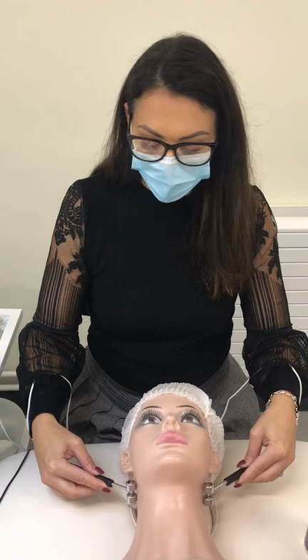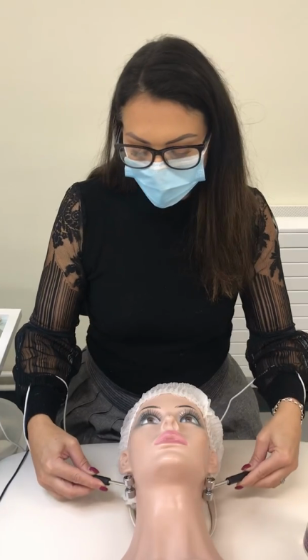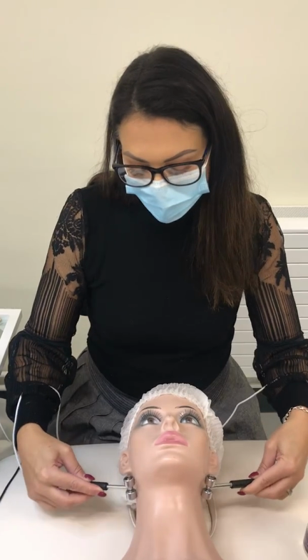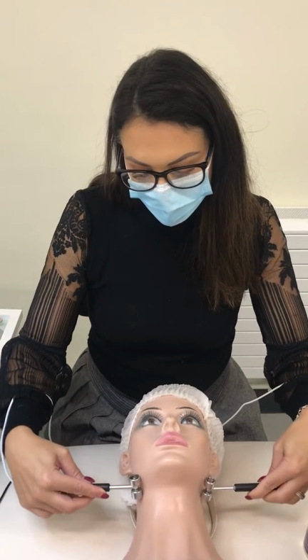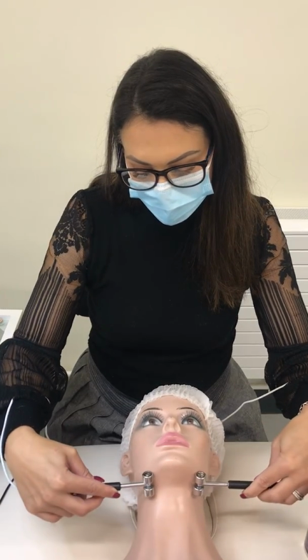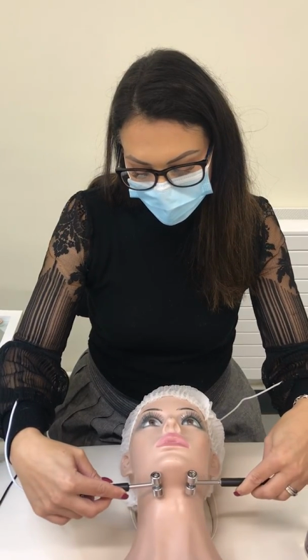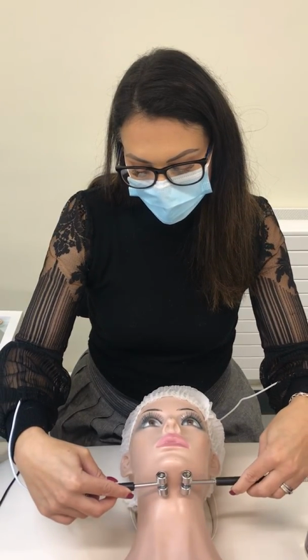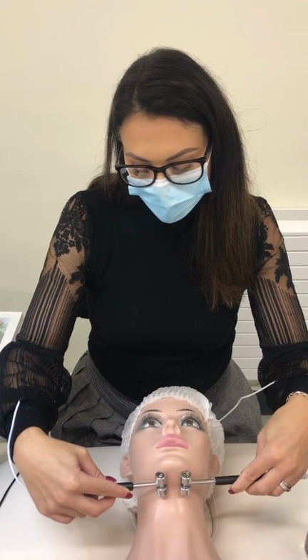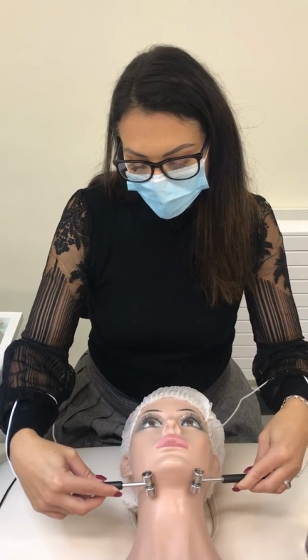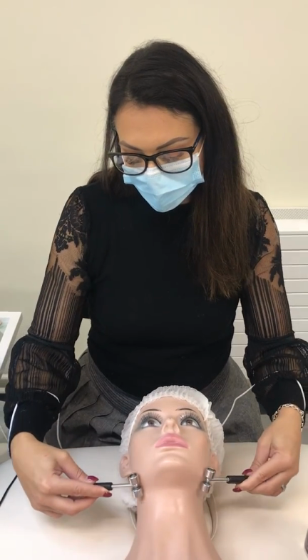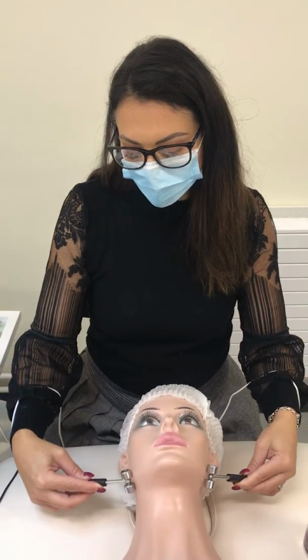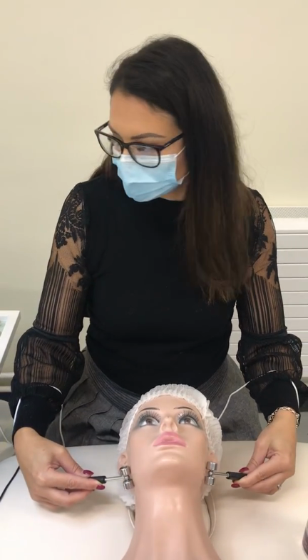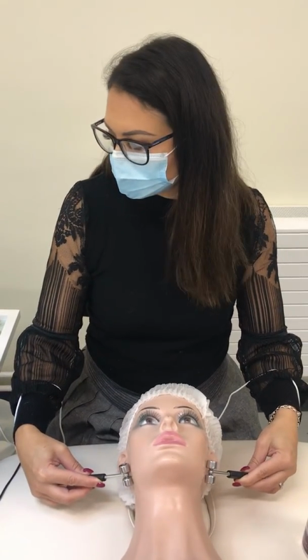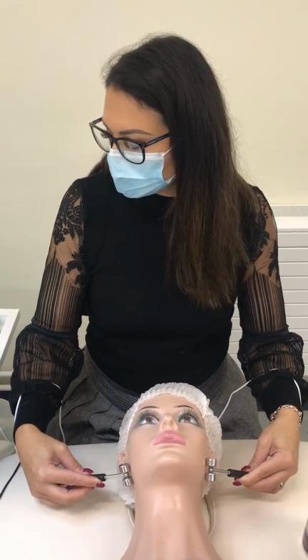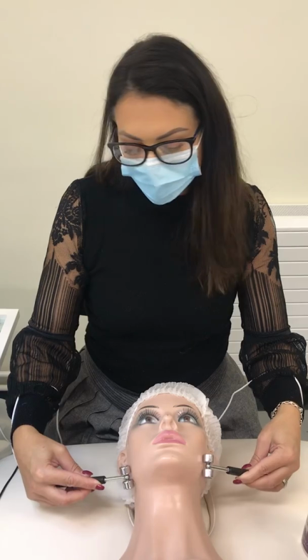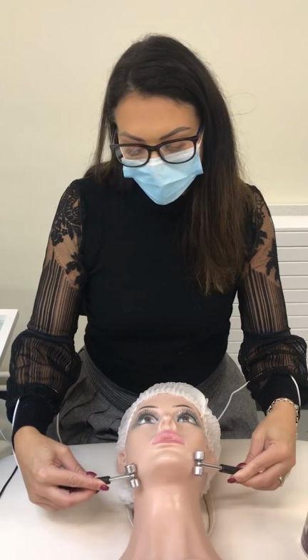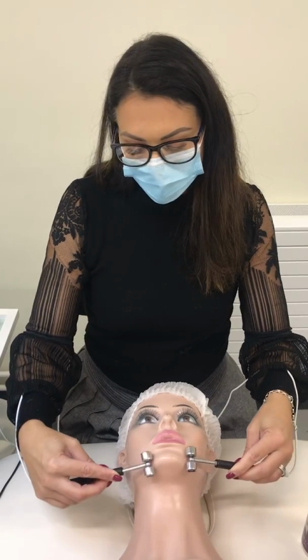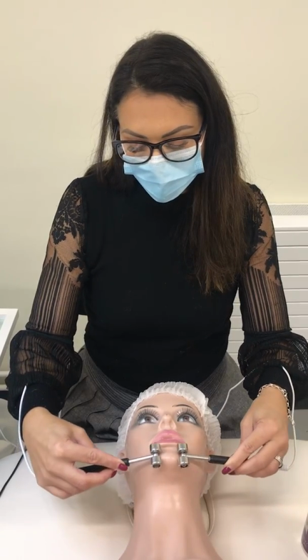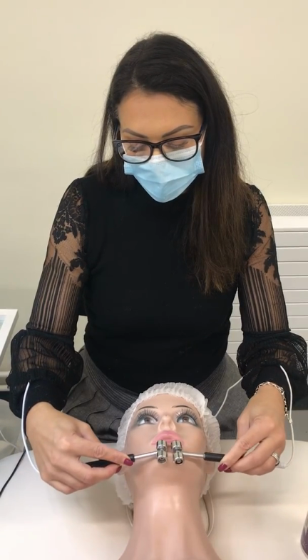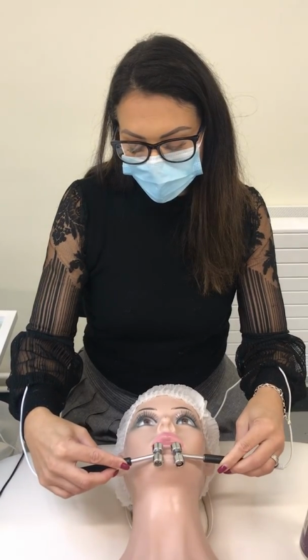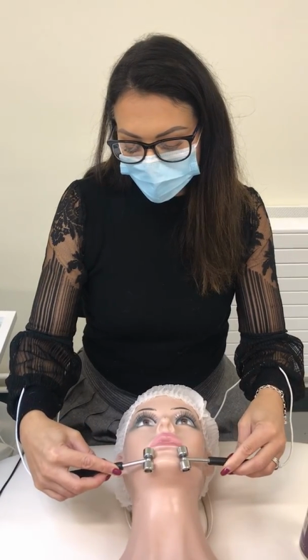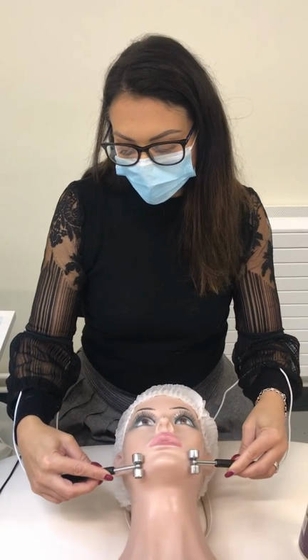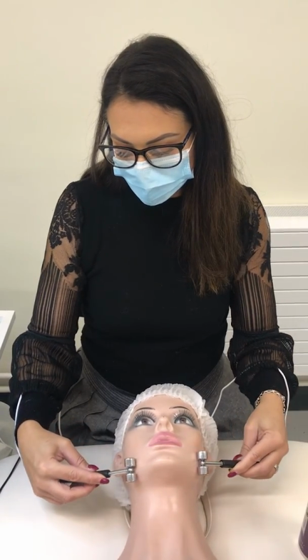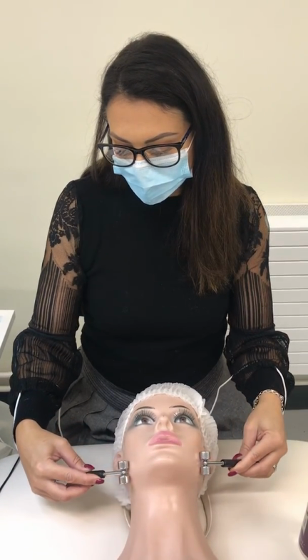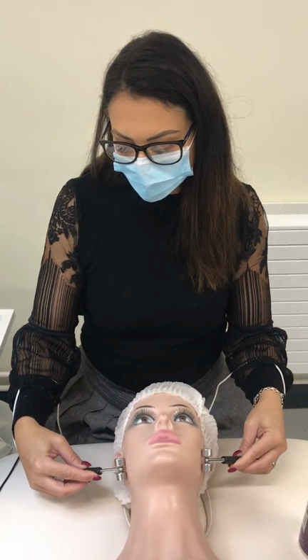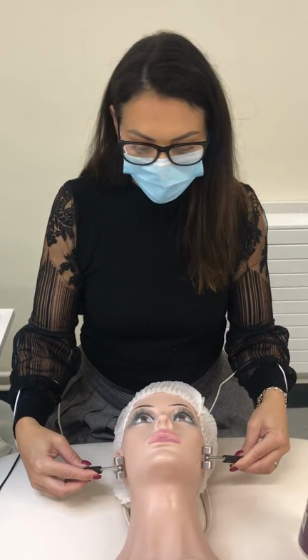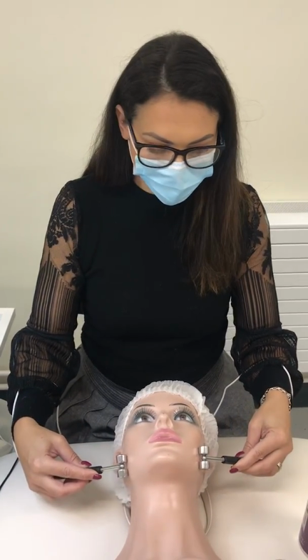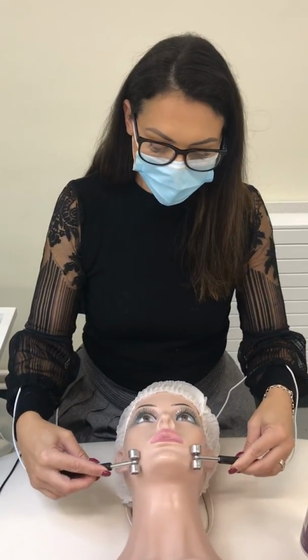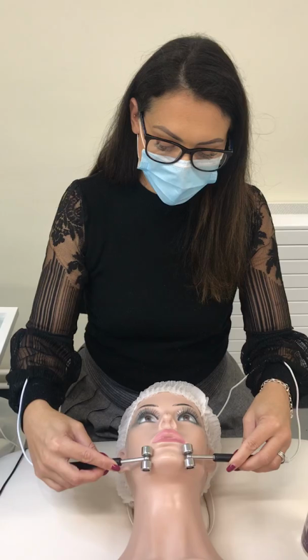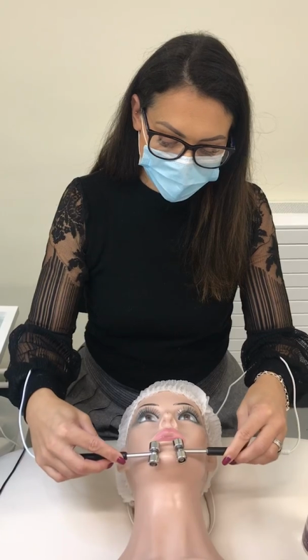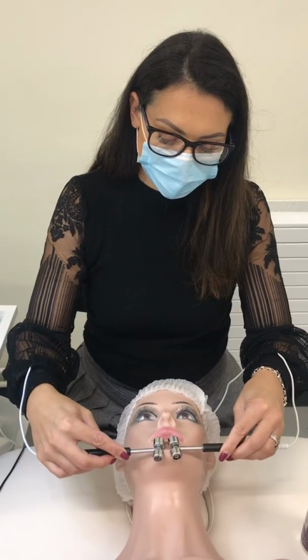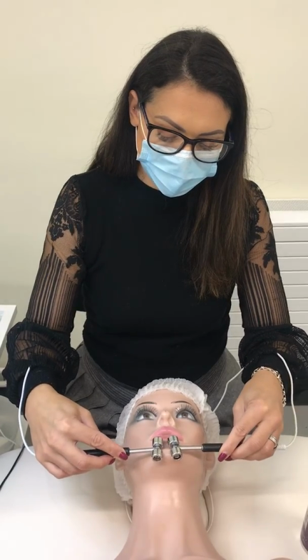When you're going up under the neck, just angle your wrists so you get right in underneath. Also make sure that the polarity on your machine is correct — check and follow the manufacturer's instructions.